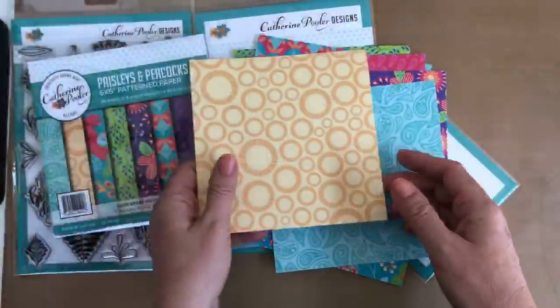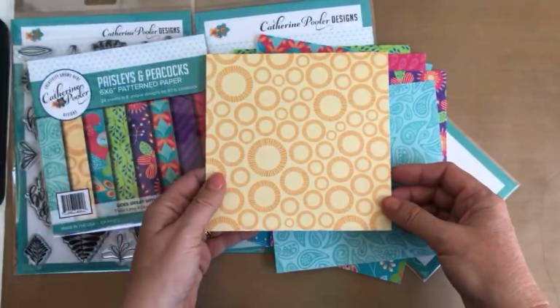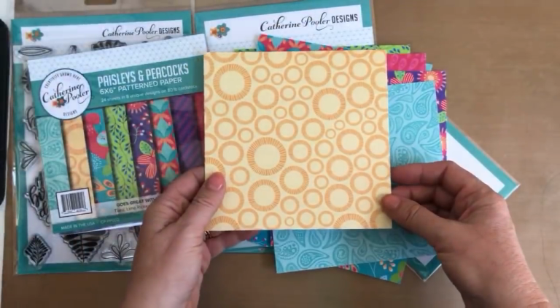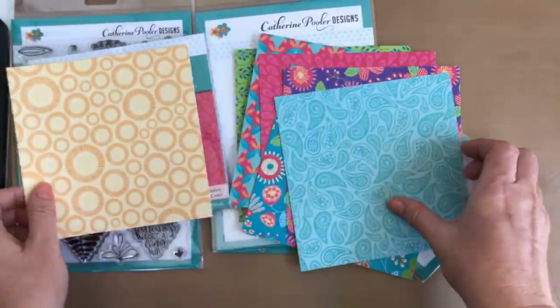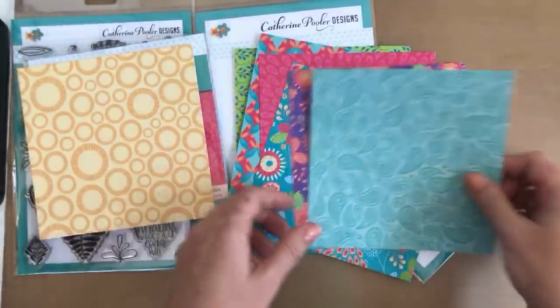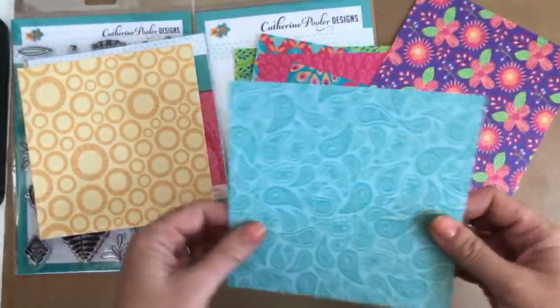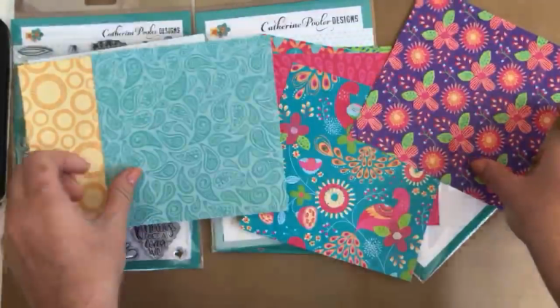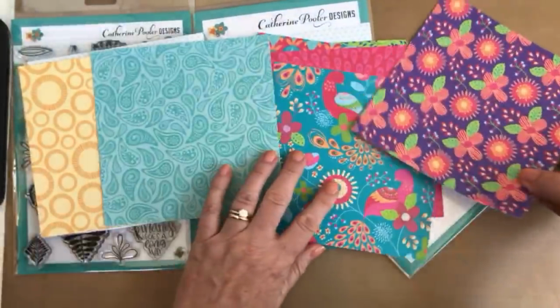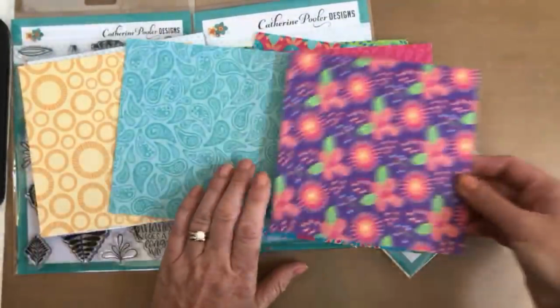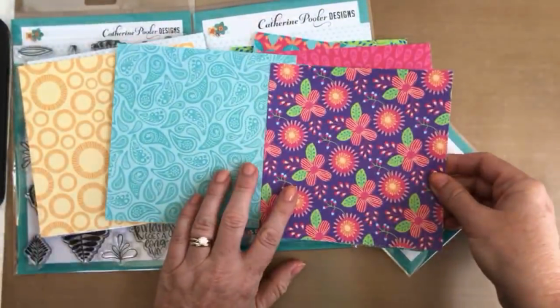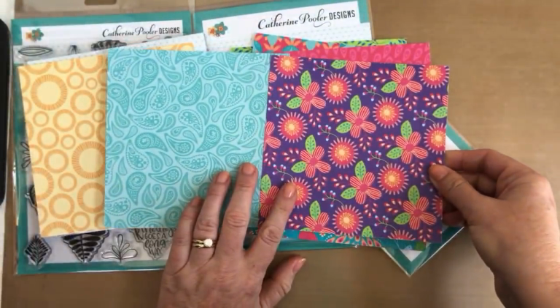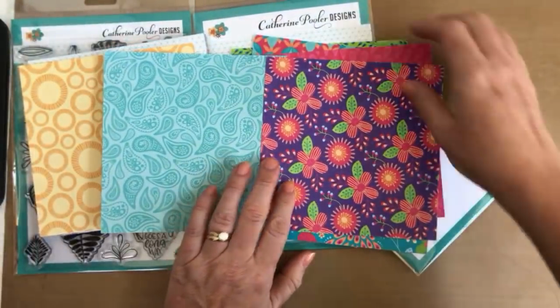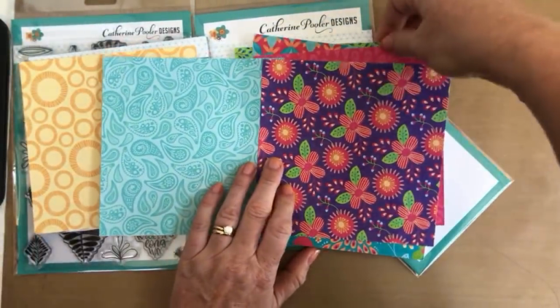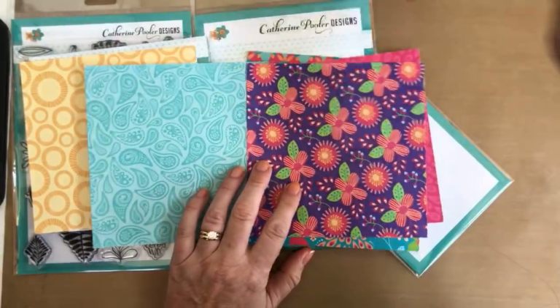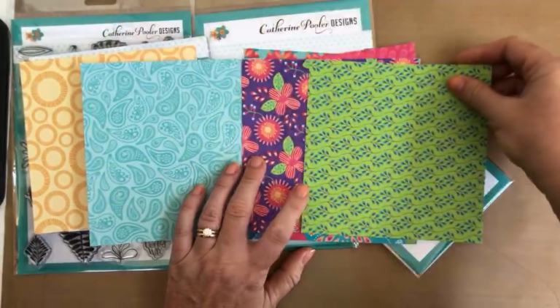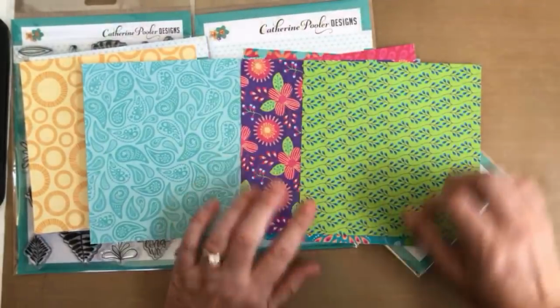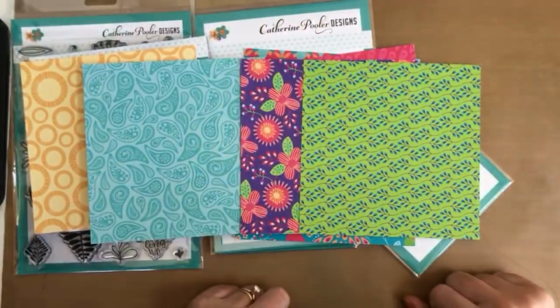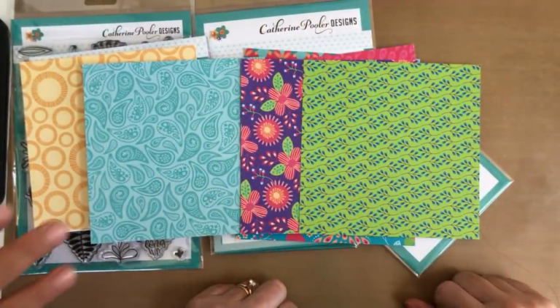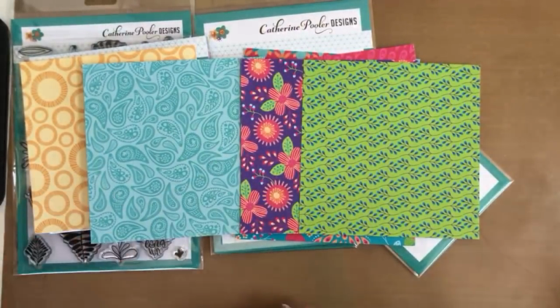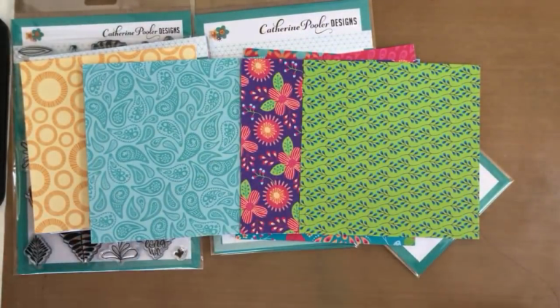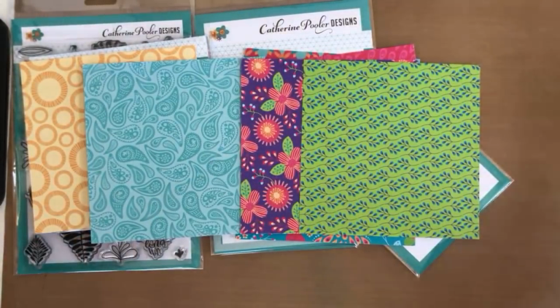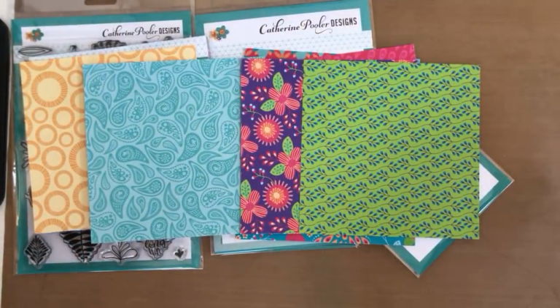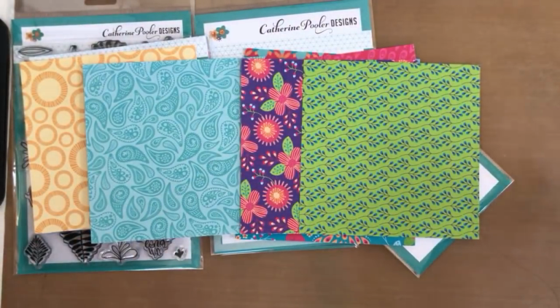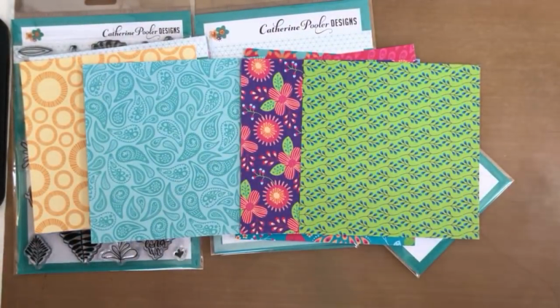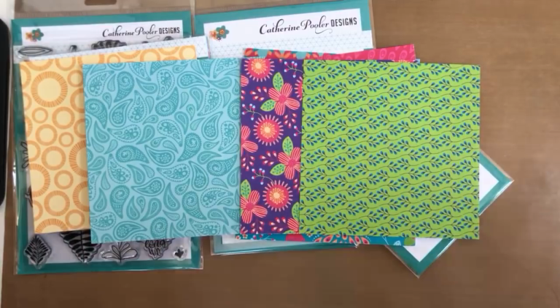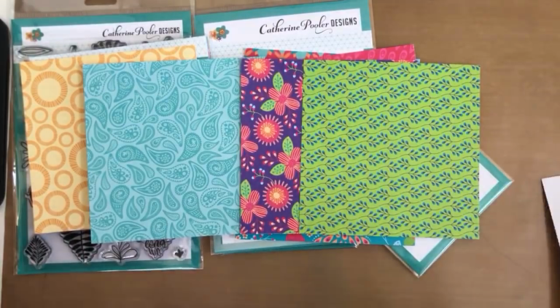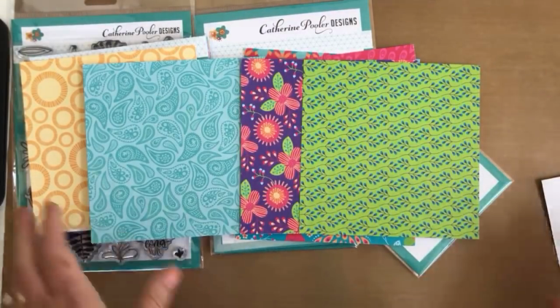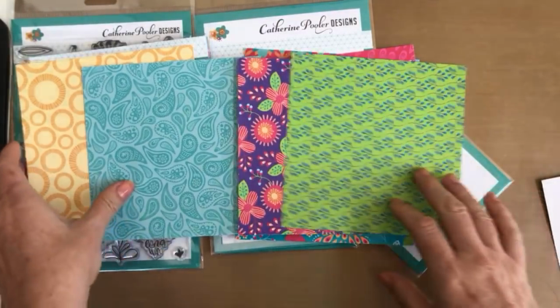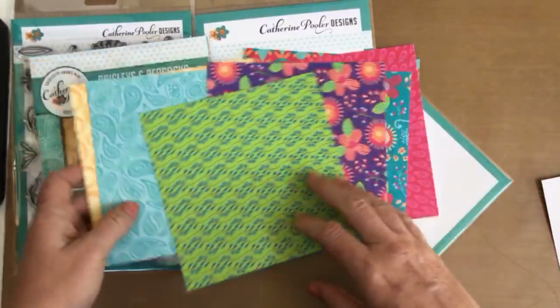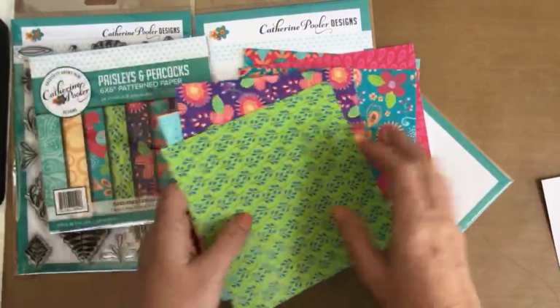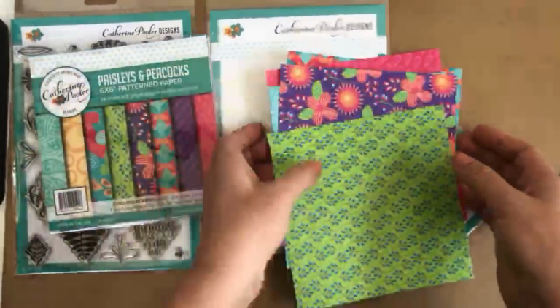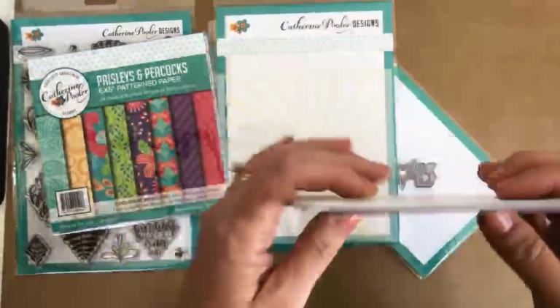This is Ingrid's favorite paper and I think these two might be mine. The thing that really strikes me about these papers is they're so crazy vibrant — I love them. The printing is pretty much perfect.